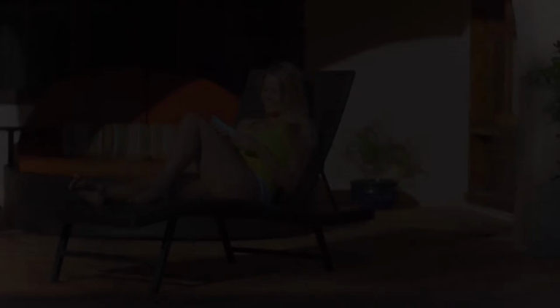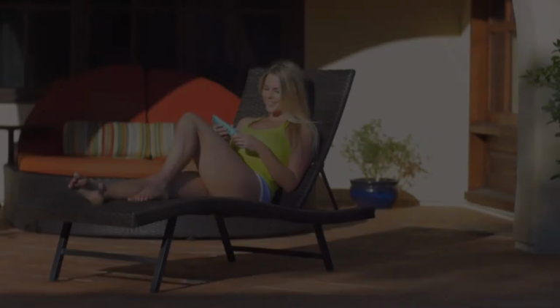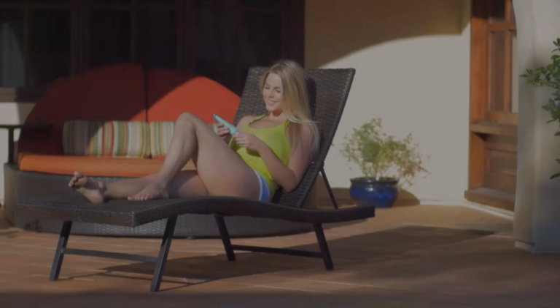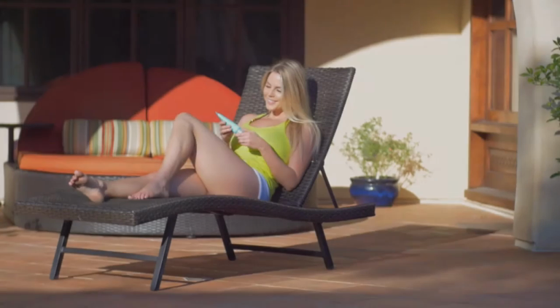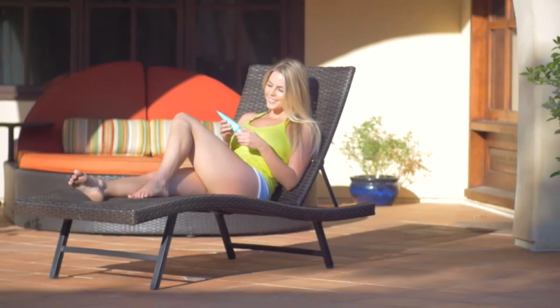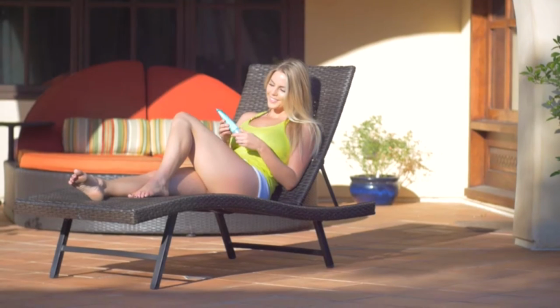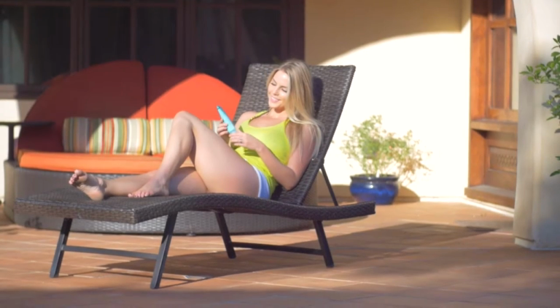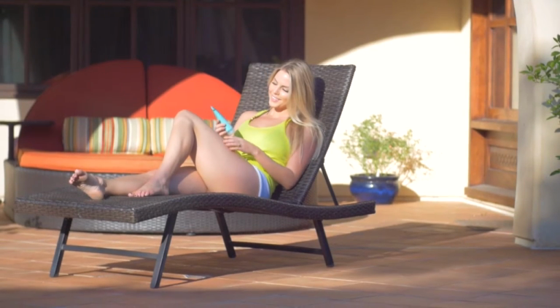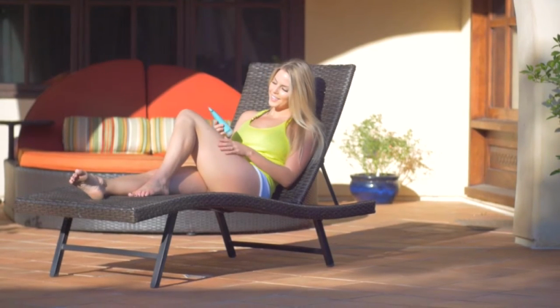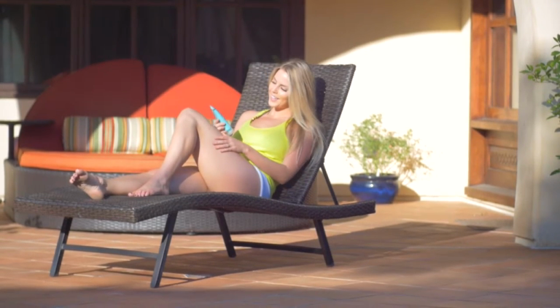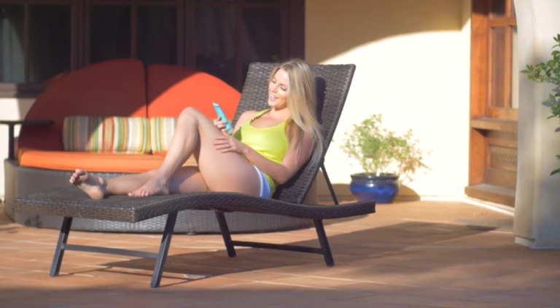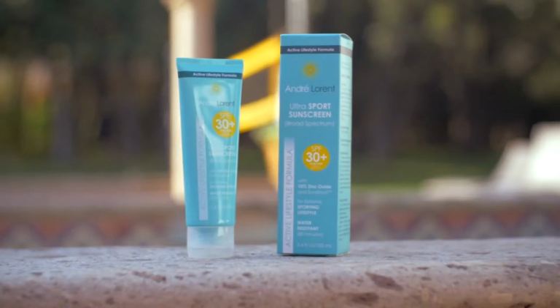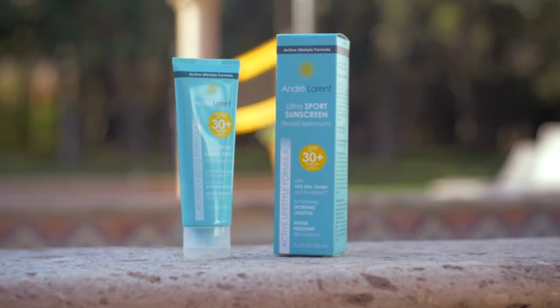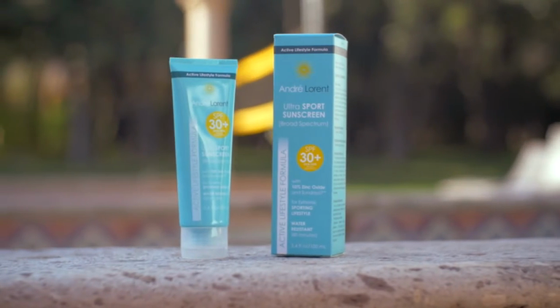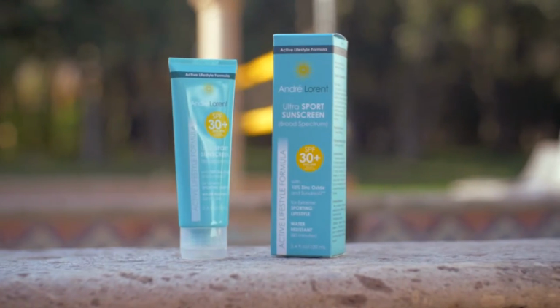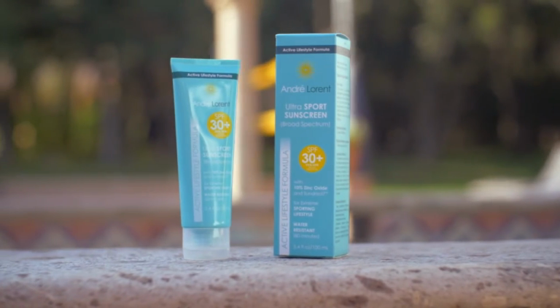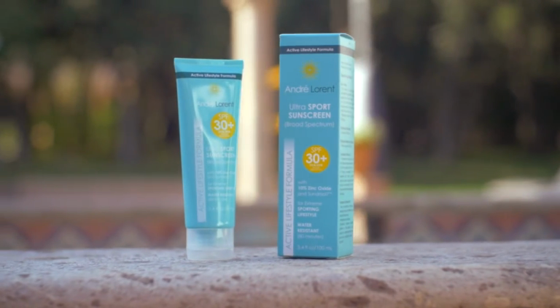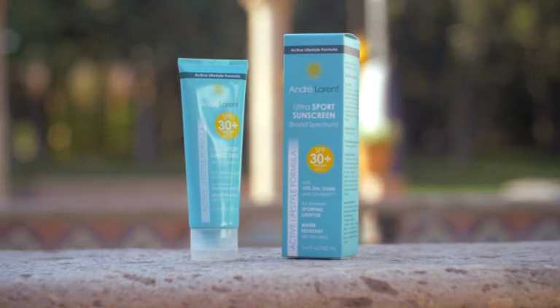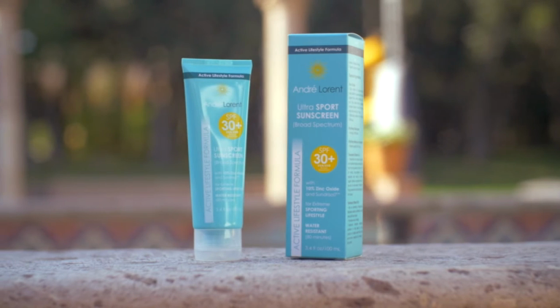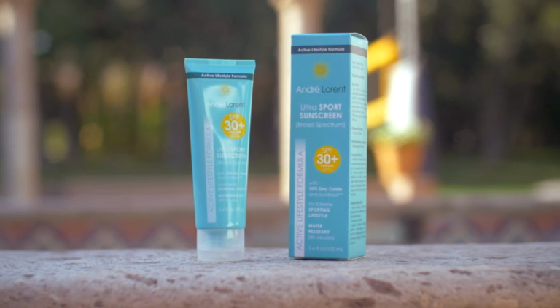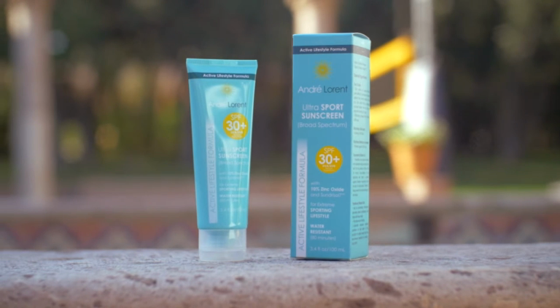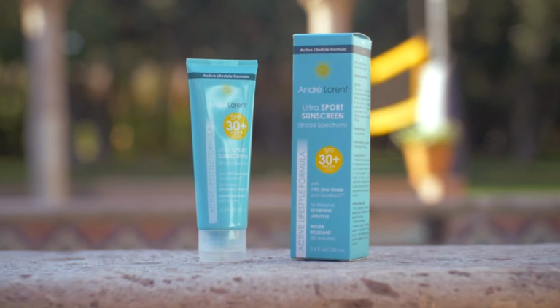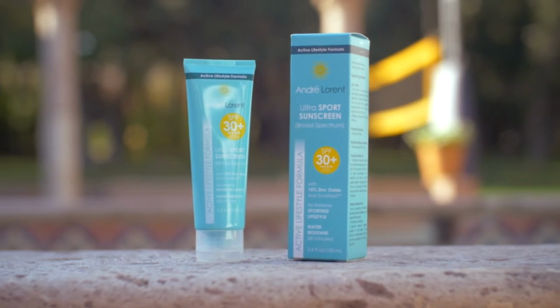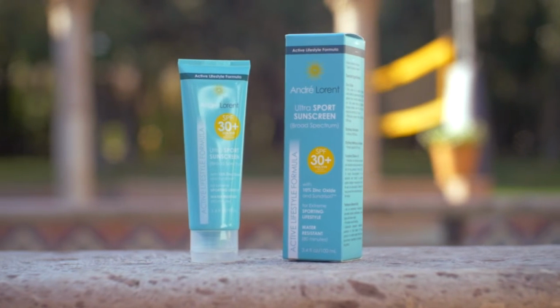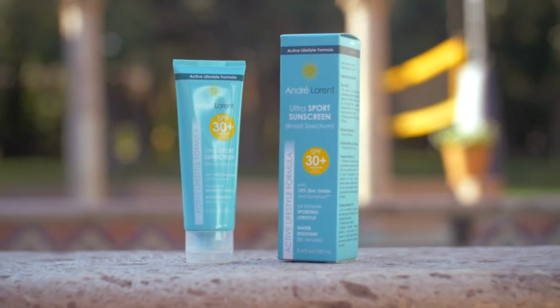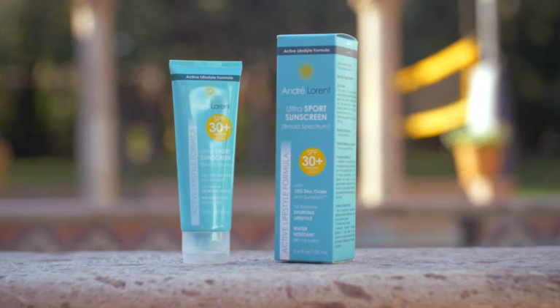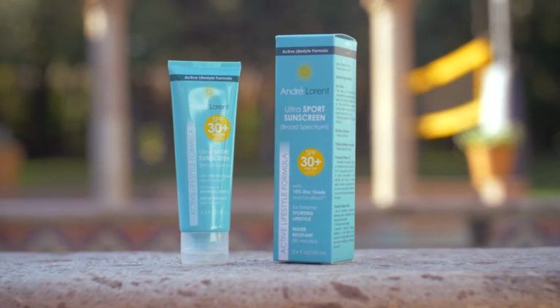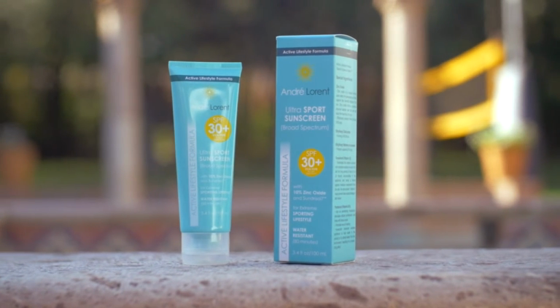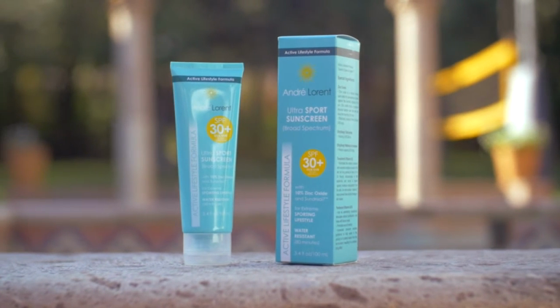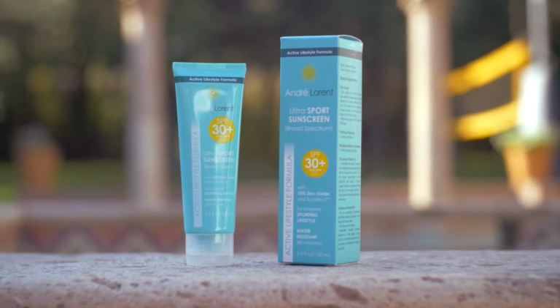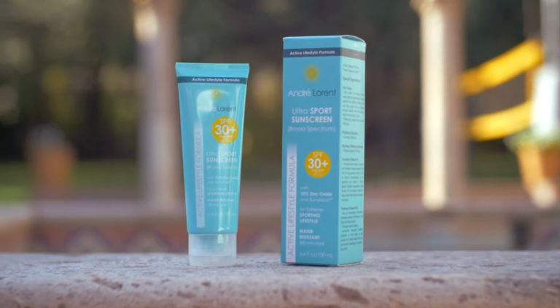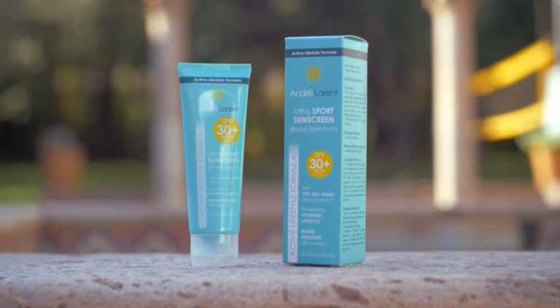Don't forsake your healthy skin for fun in the sun. Get Ultra Sport Sunscreen from André Laurent. It's your go-to protection from the sun when staying active outdoors.